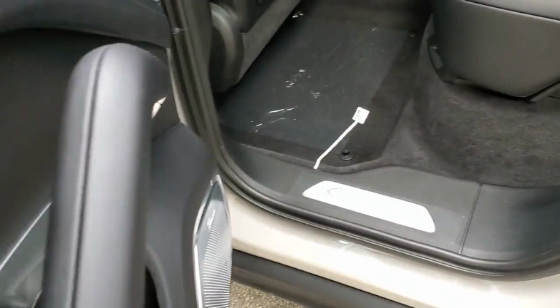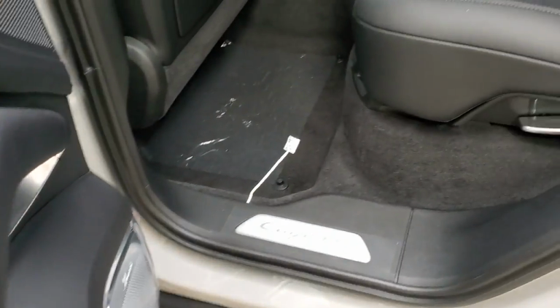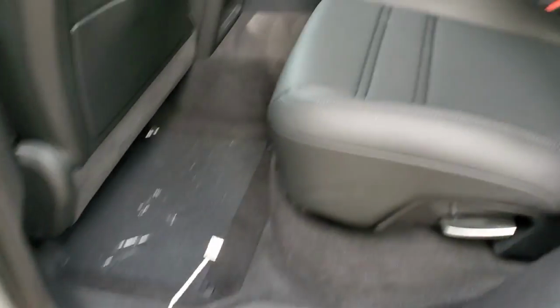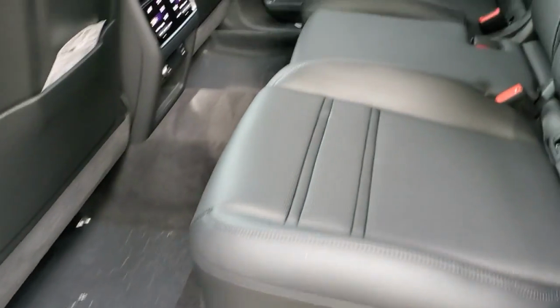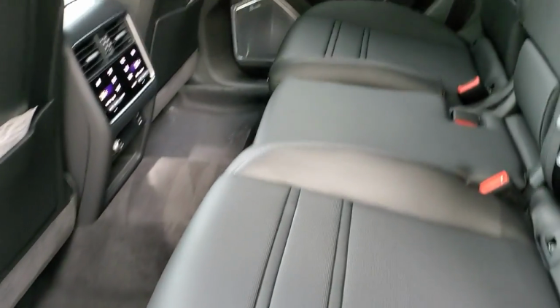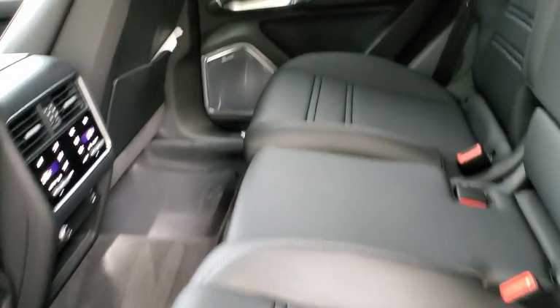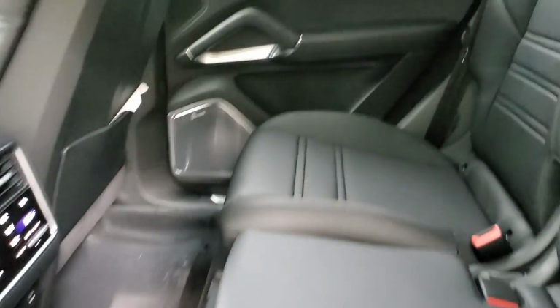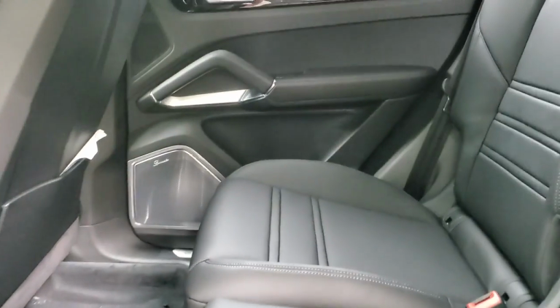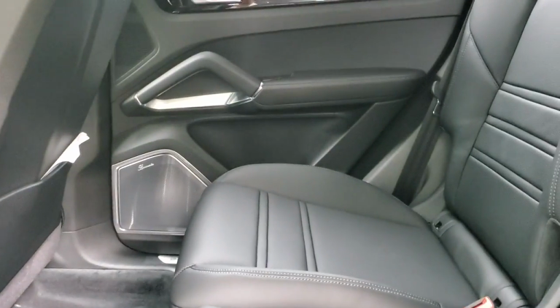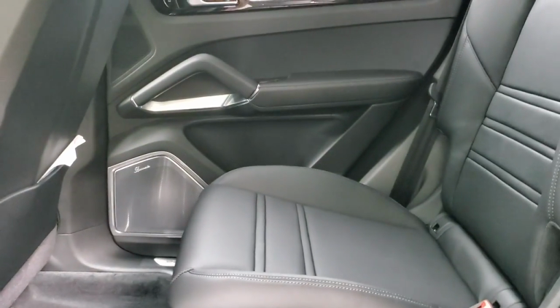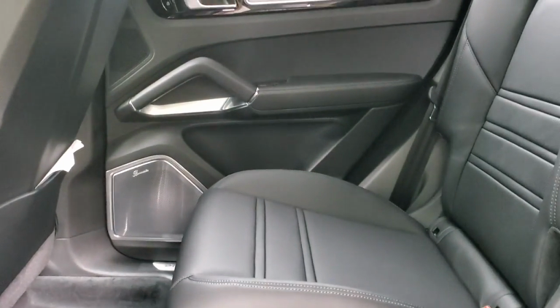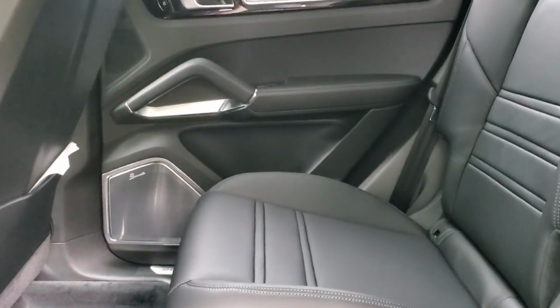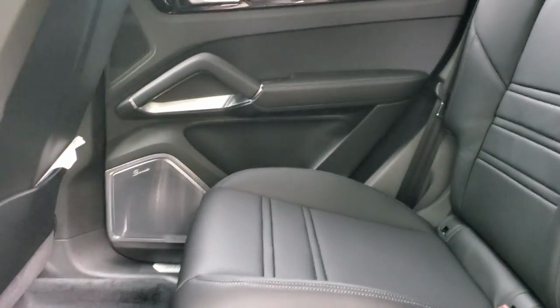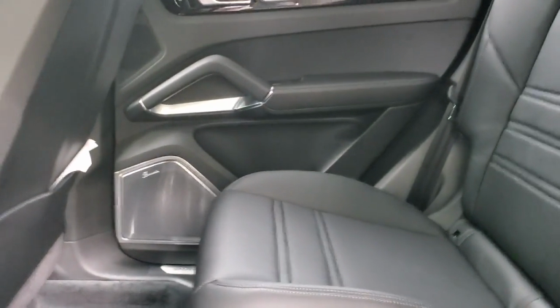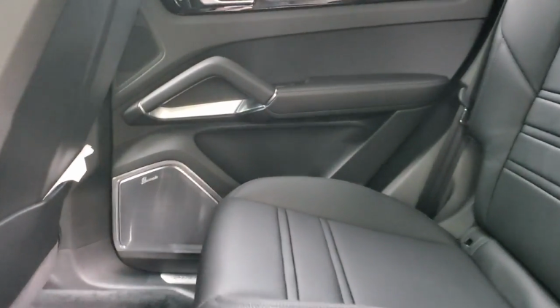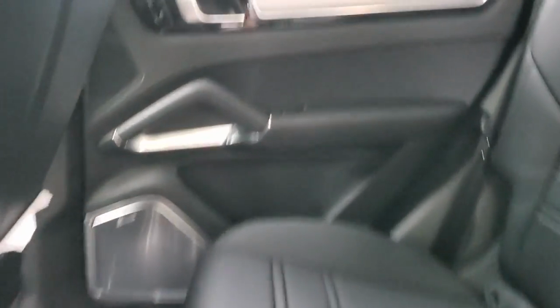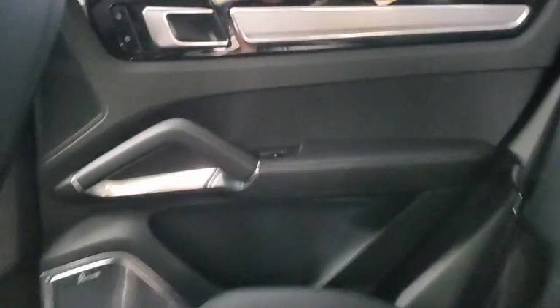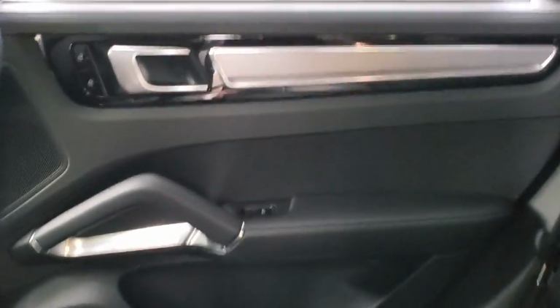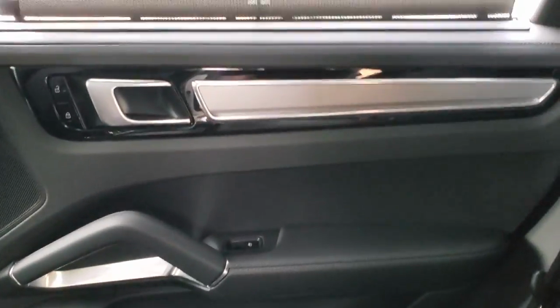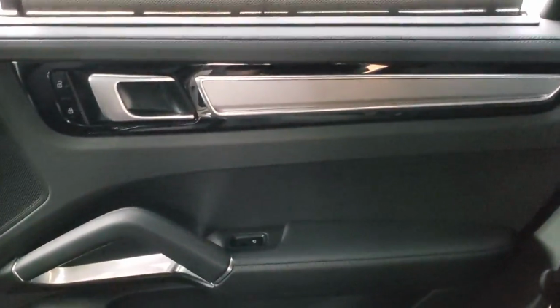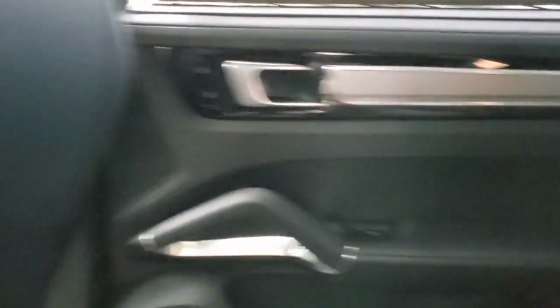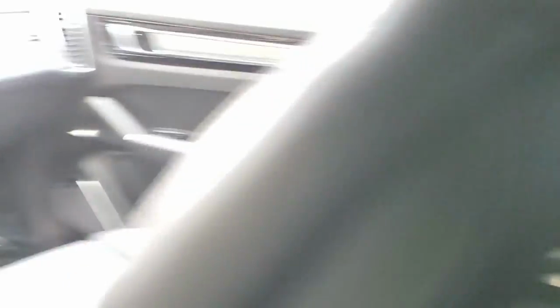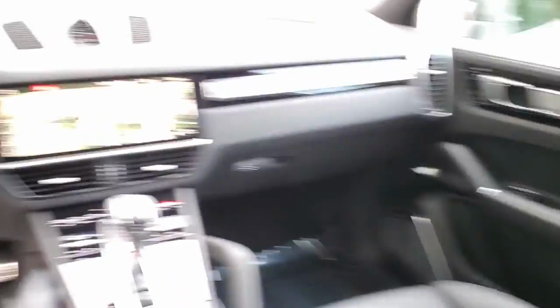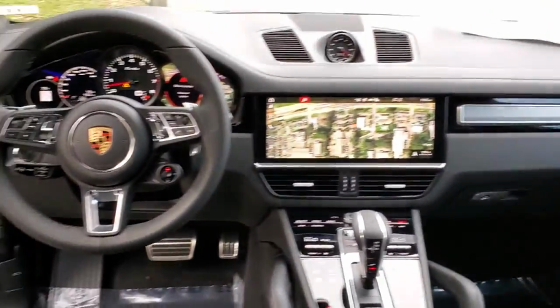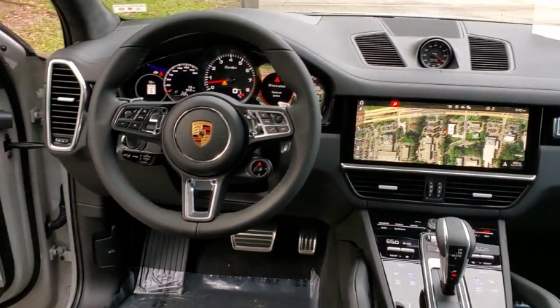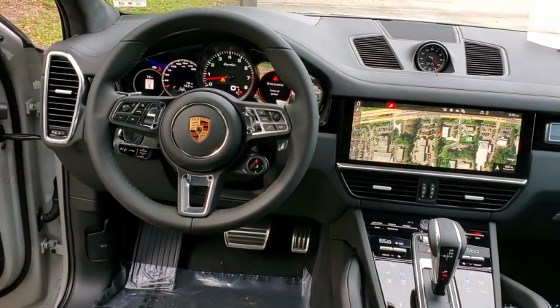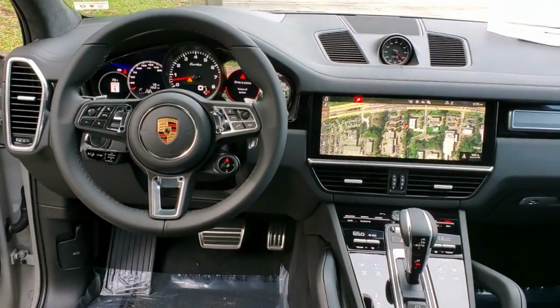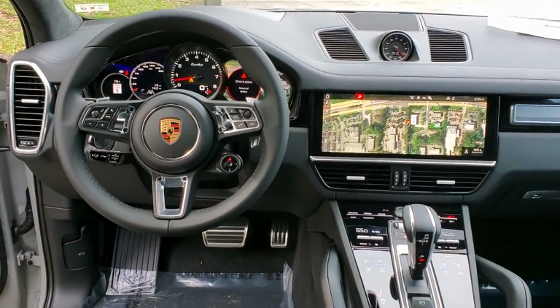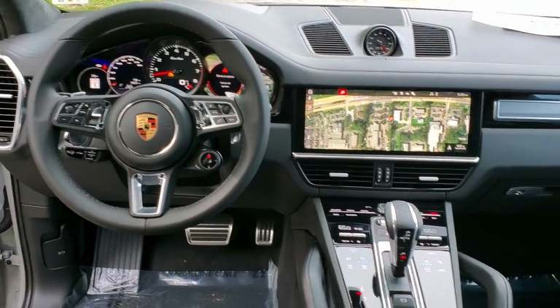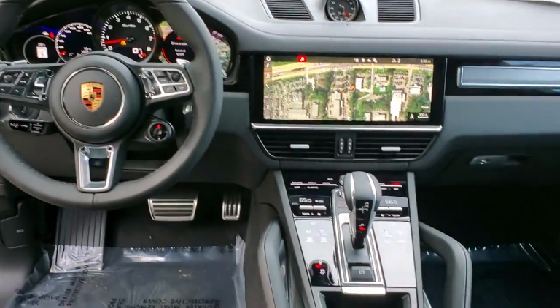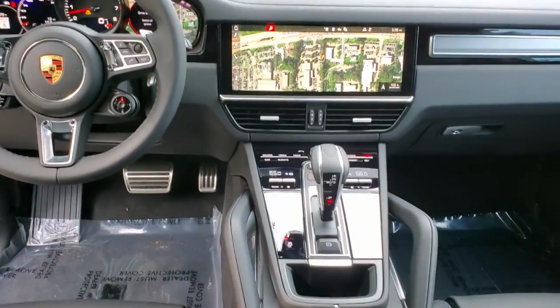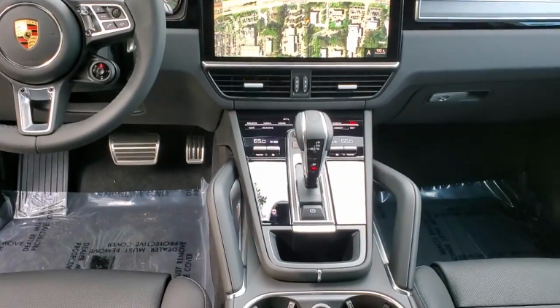Get impressive SUV capability without sacrificing one iota of performance when you drive this remarkable Cayenne. Our team will give you an outstanding road test experience. Stop in today.